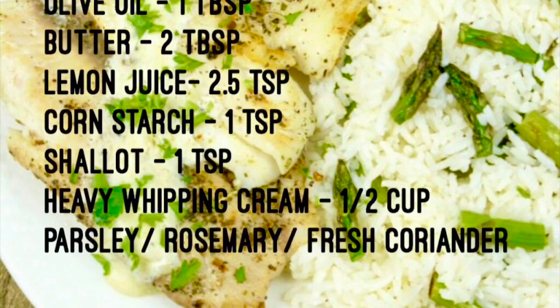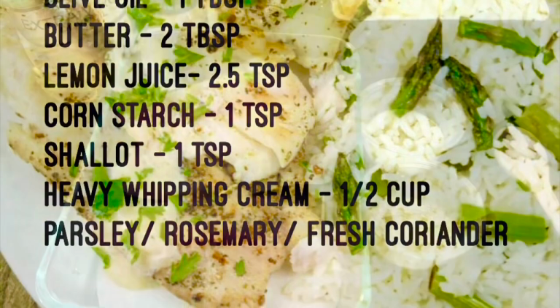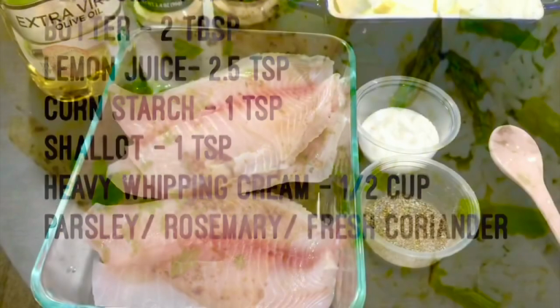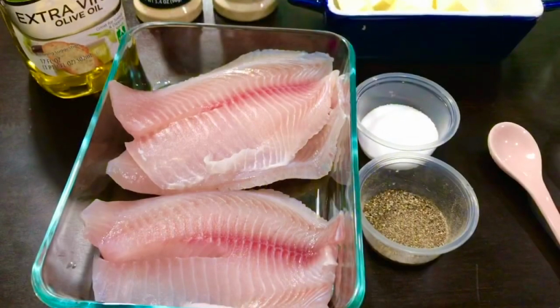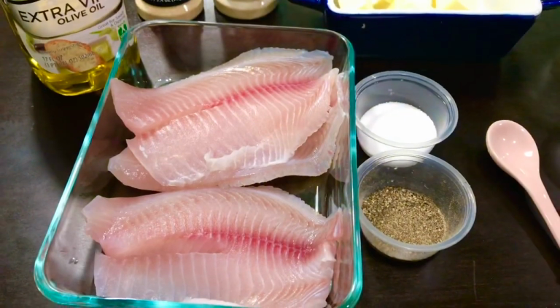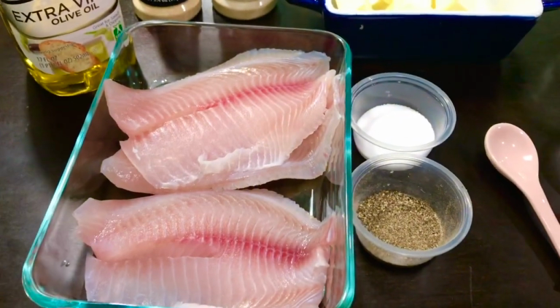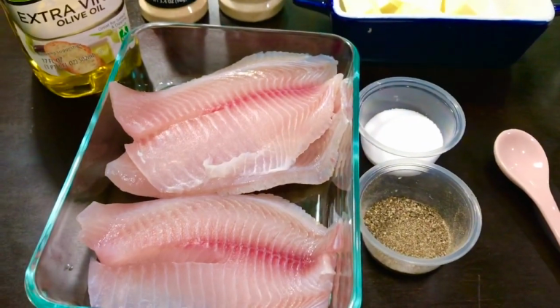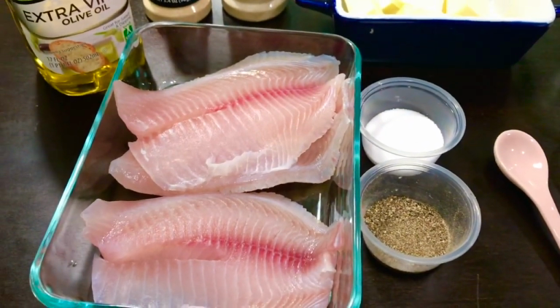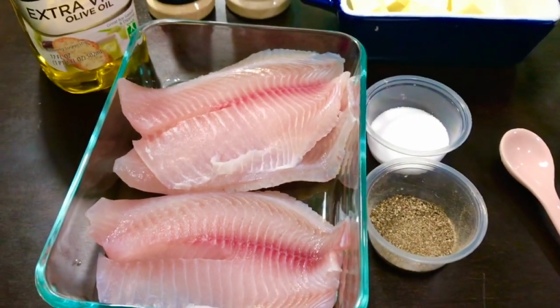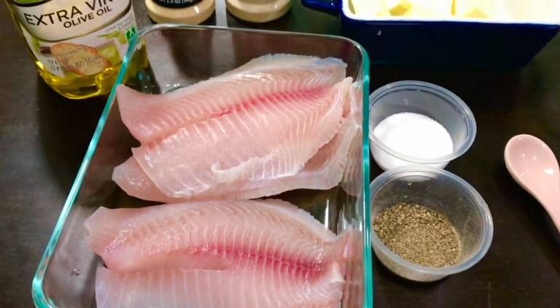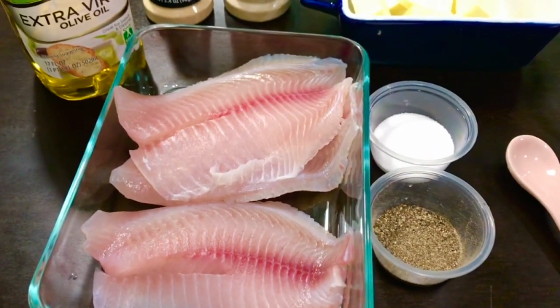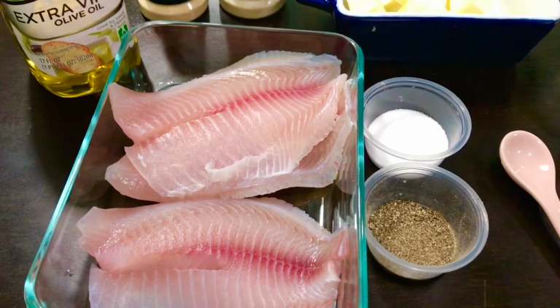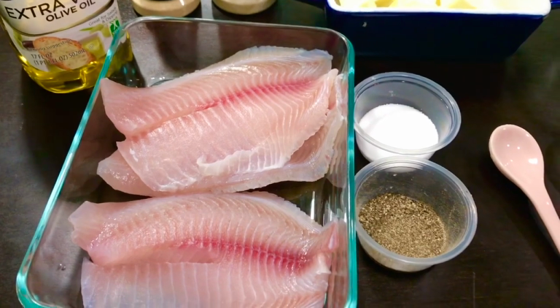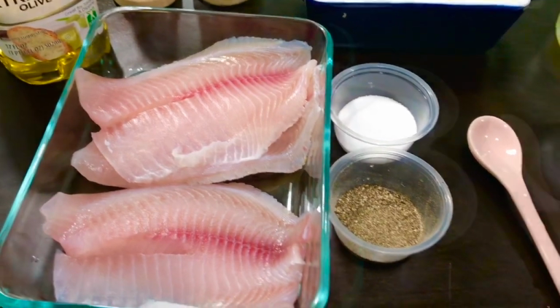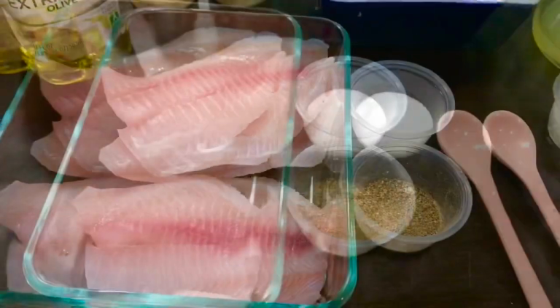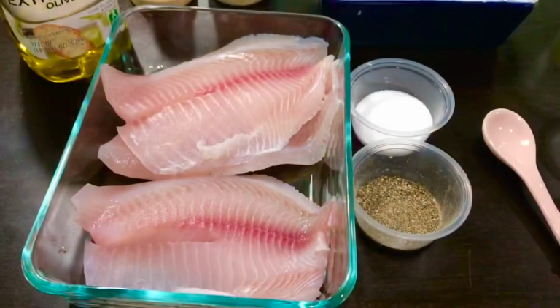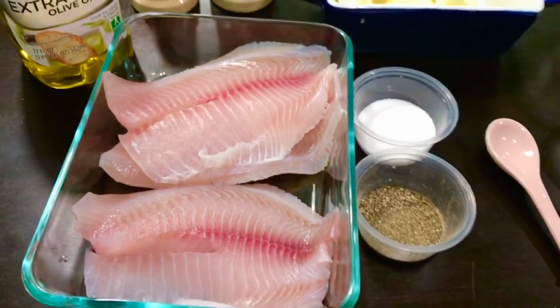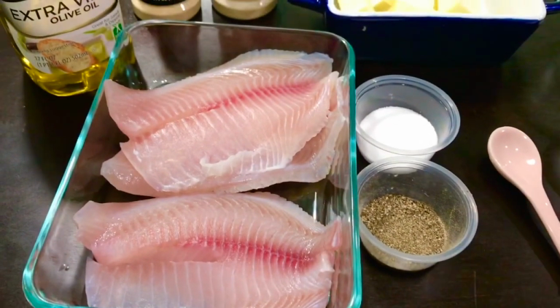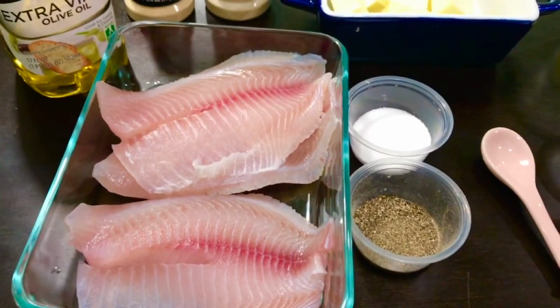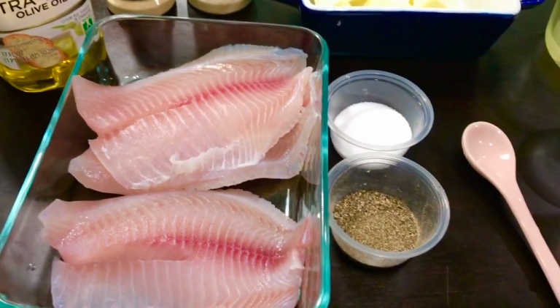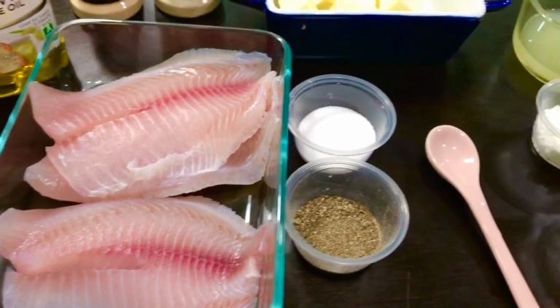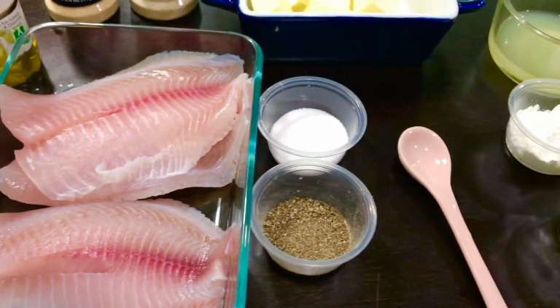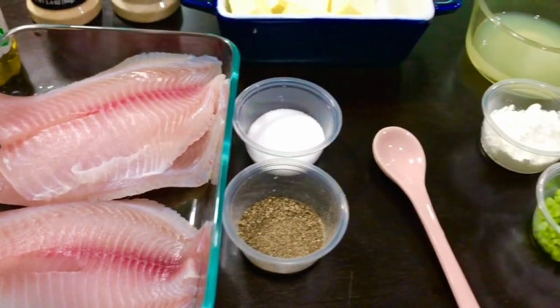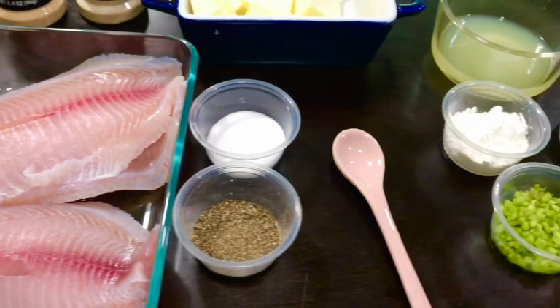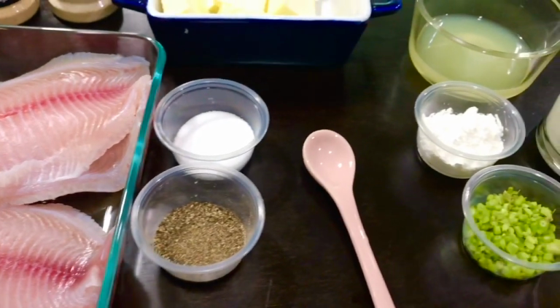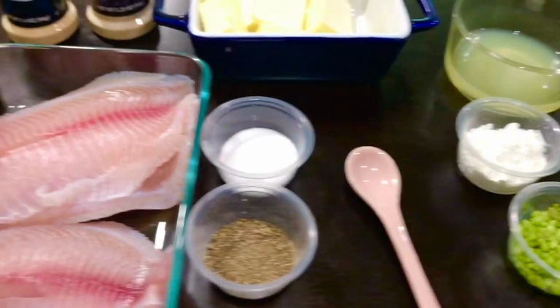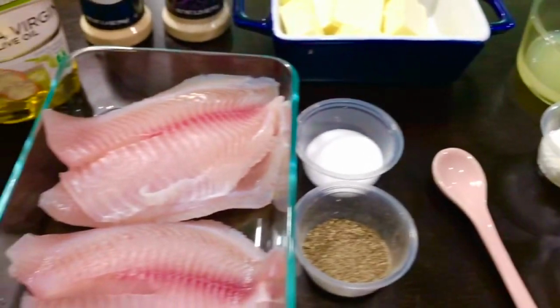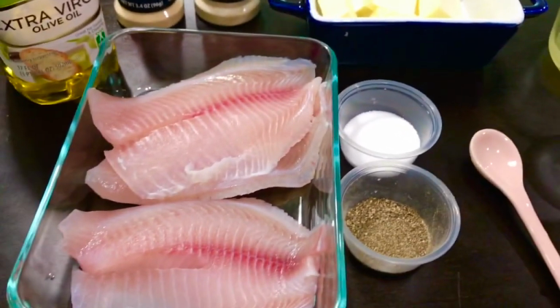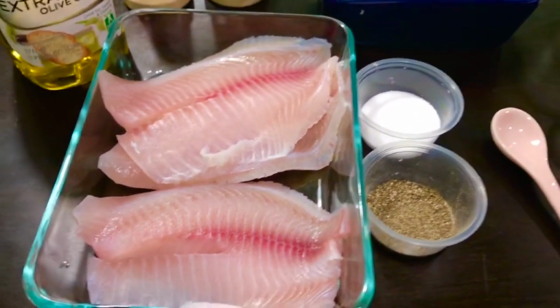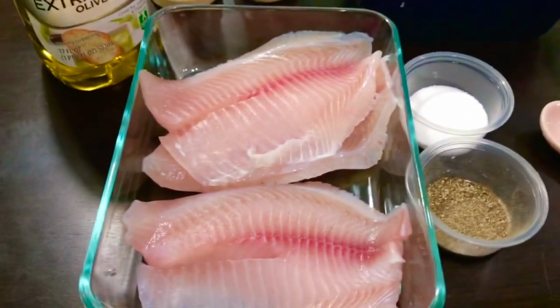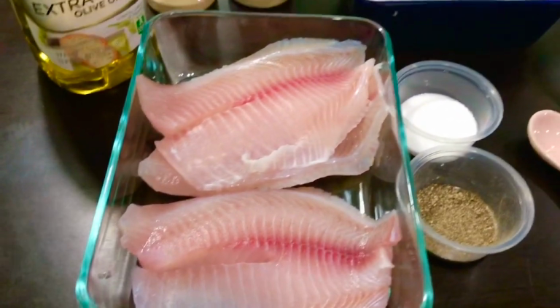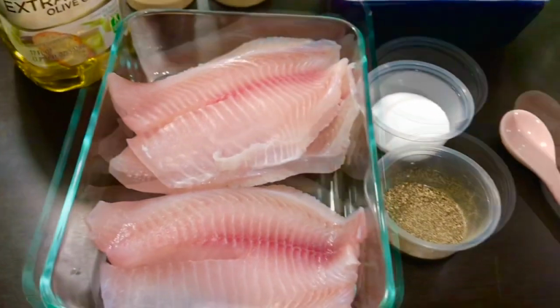Hi friends, welcome to Shweta's Exotic Cooking Corner. Hope you all are staying safe and enjoying time with your family. I am making grilled tilapia with lemon butter creamy sauce. Sounds delicious, right? So without wasting time, let's start.